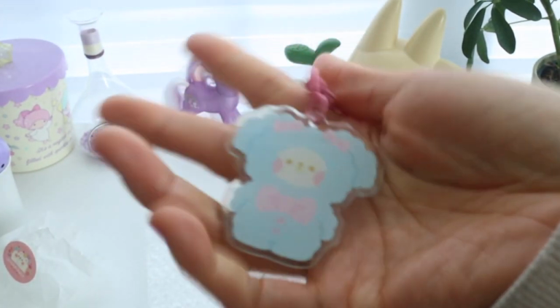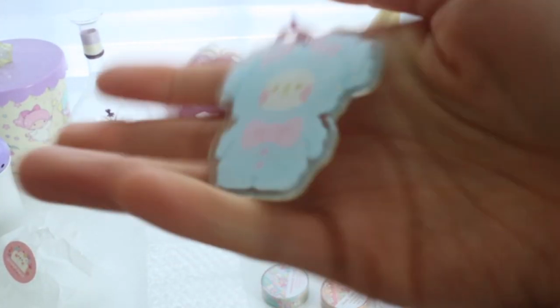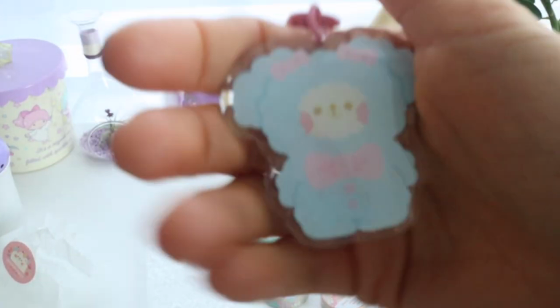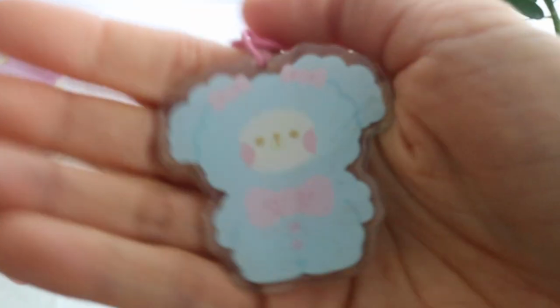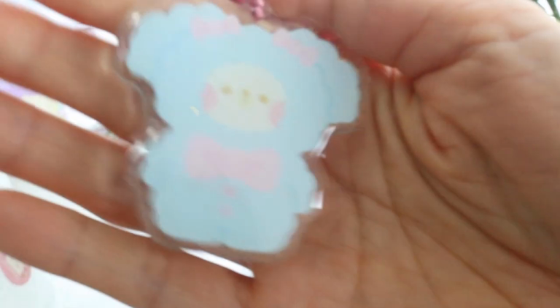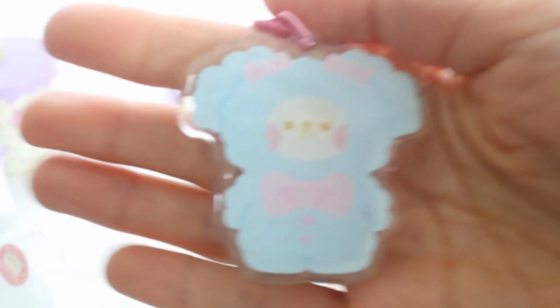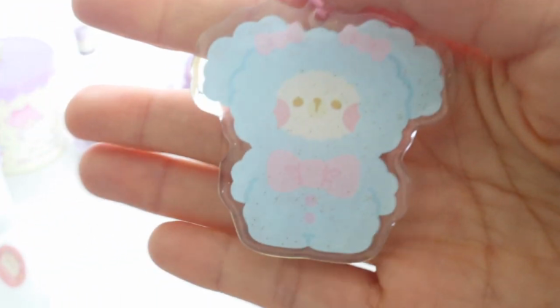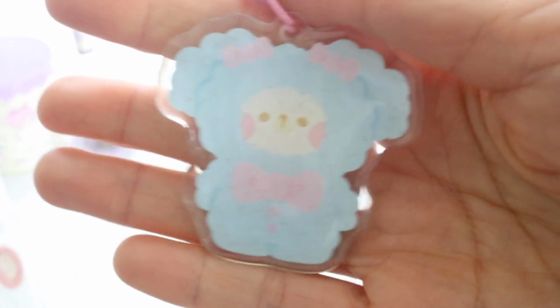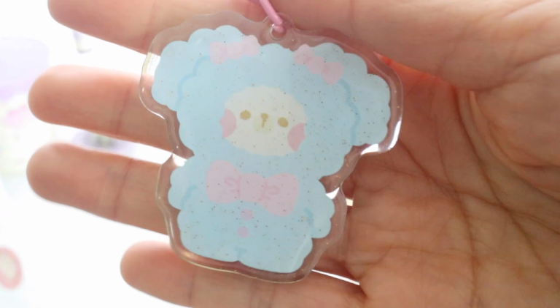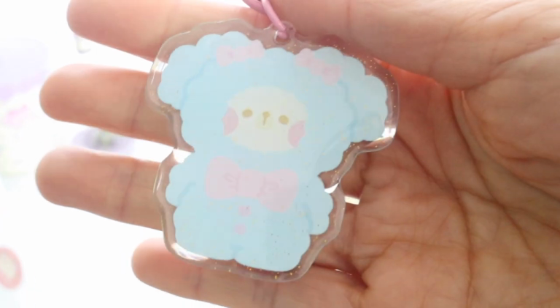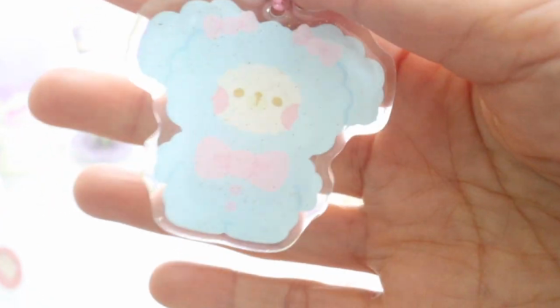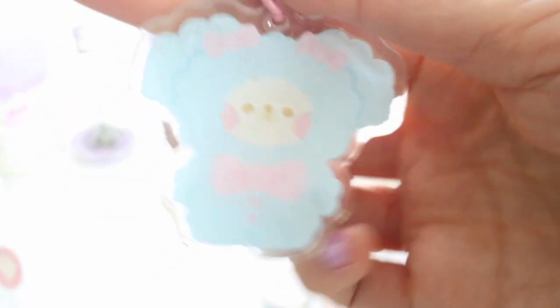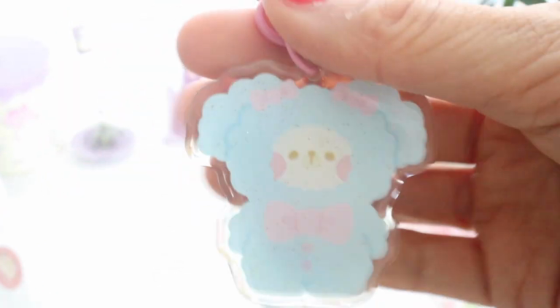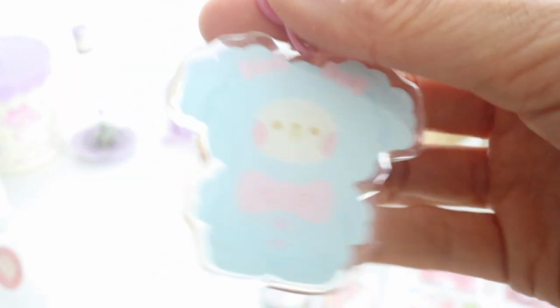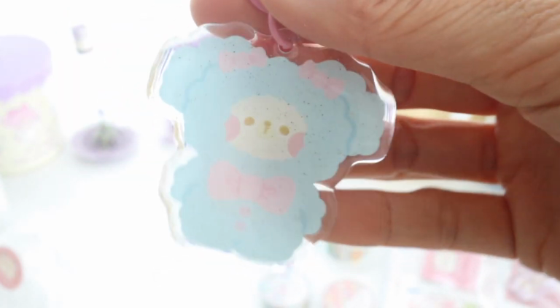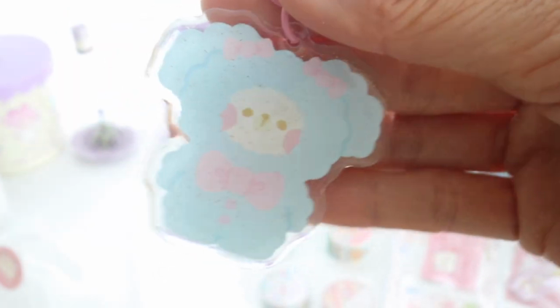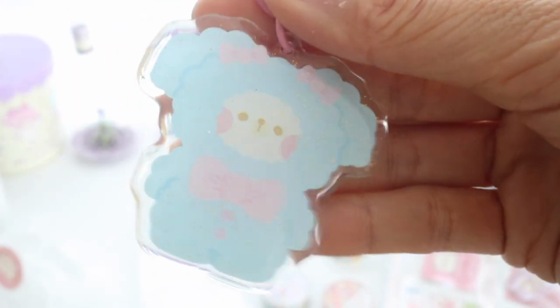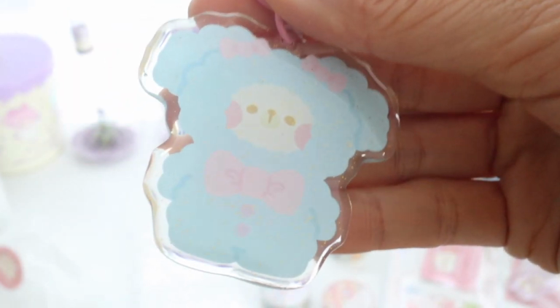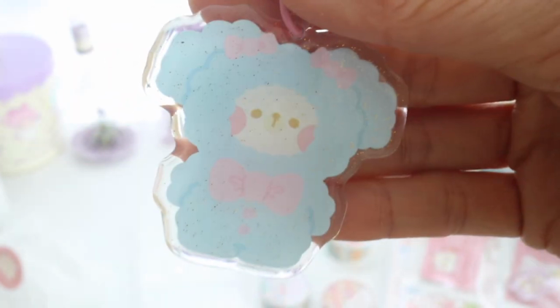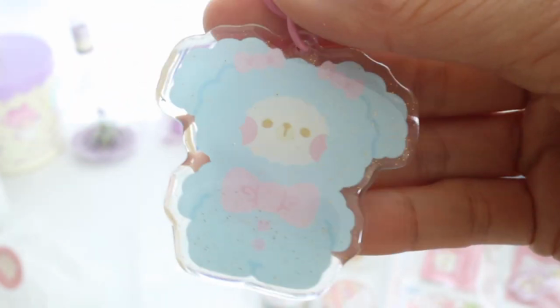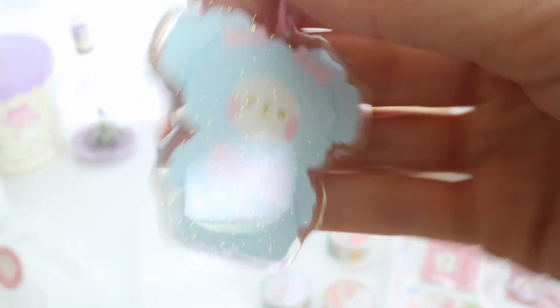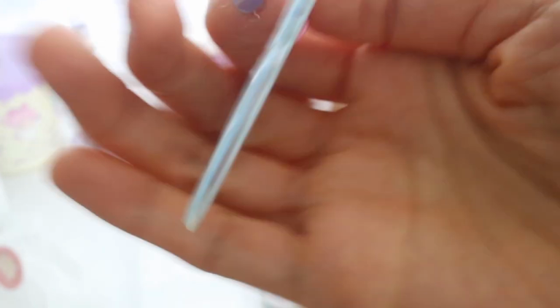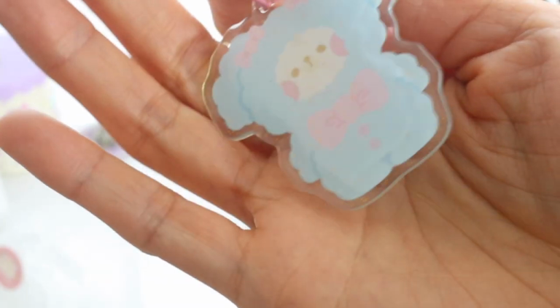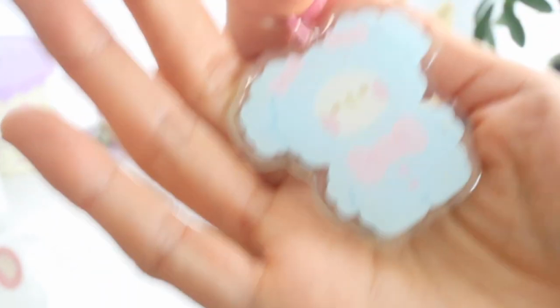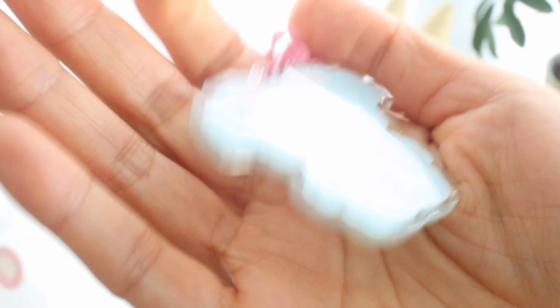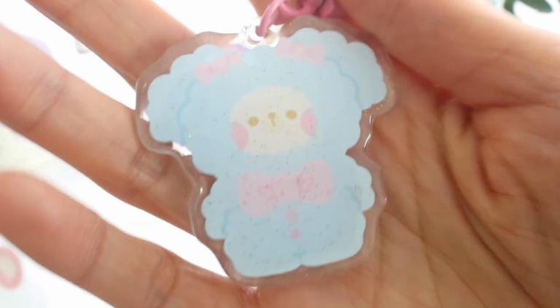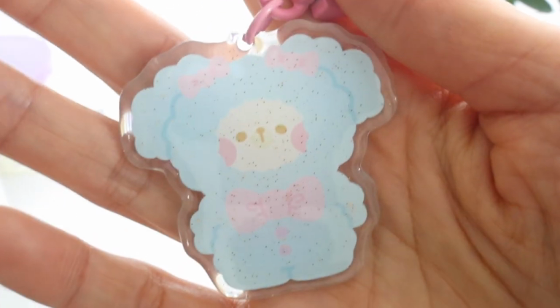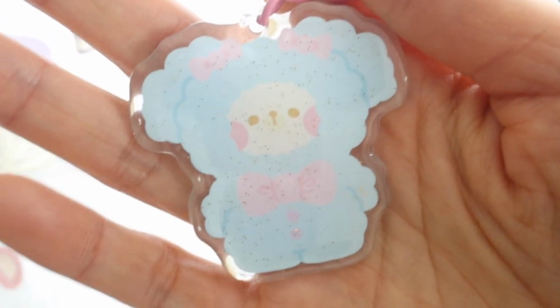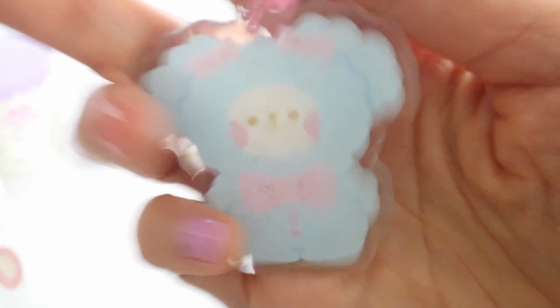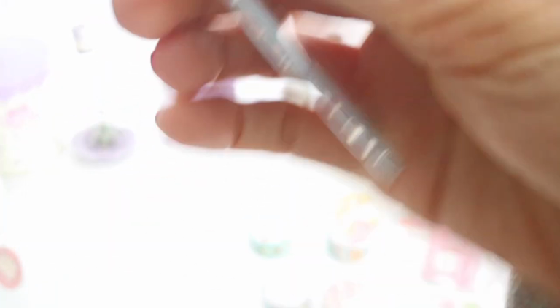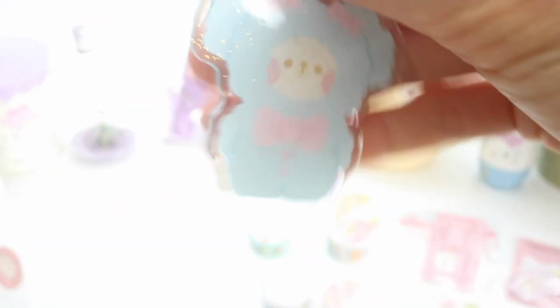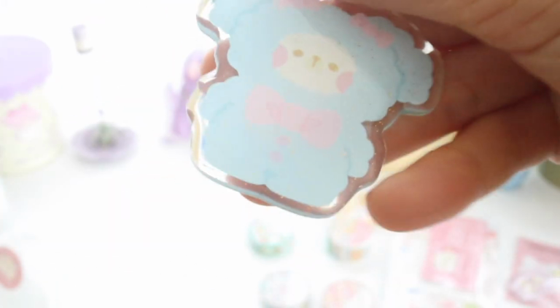Here are a couple of keychains that I got for my kids. I got them both new backpacks and I got them these keychains to put on their backpacks. I thought they were so cute.